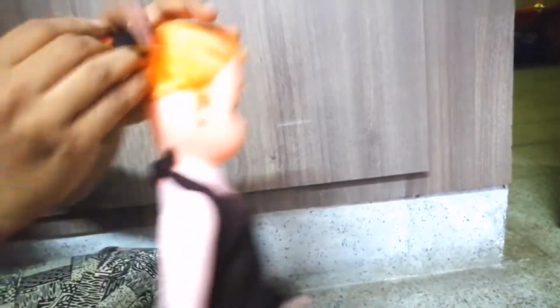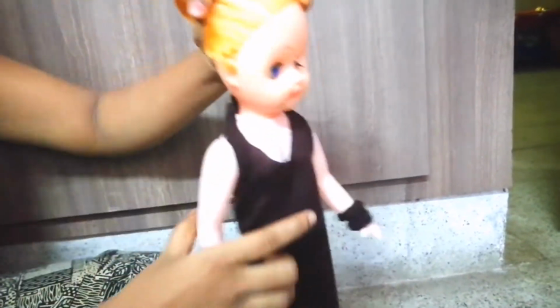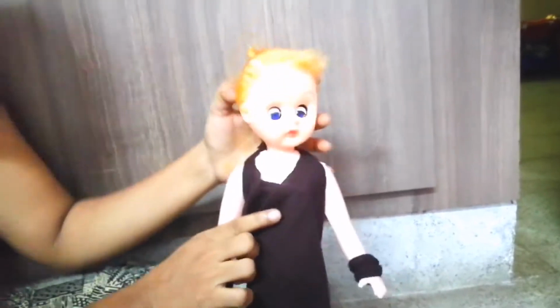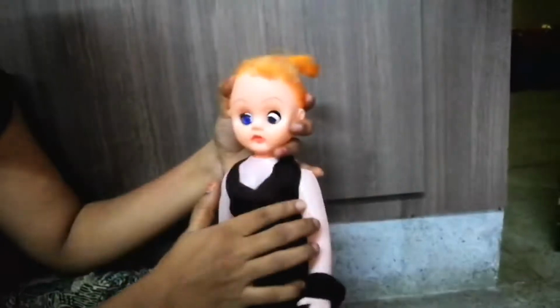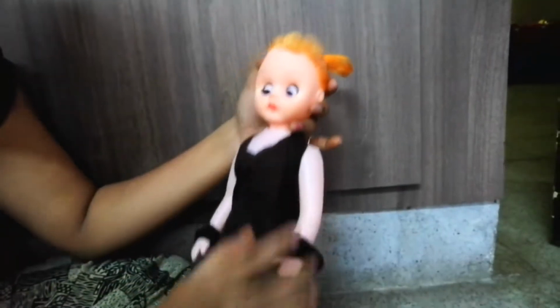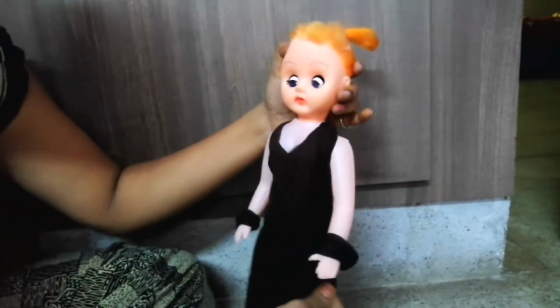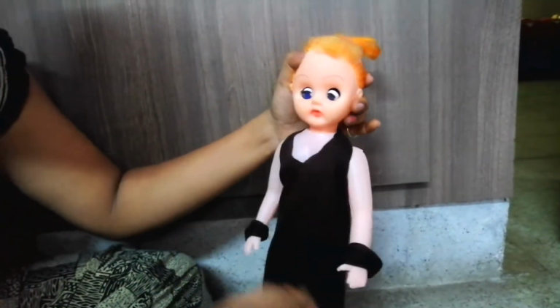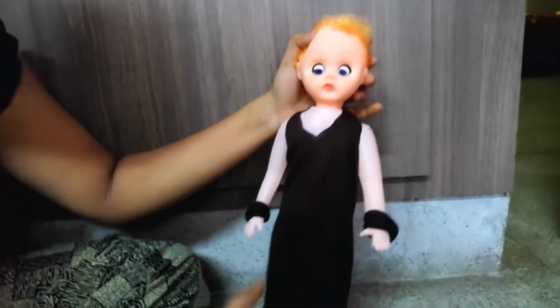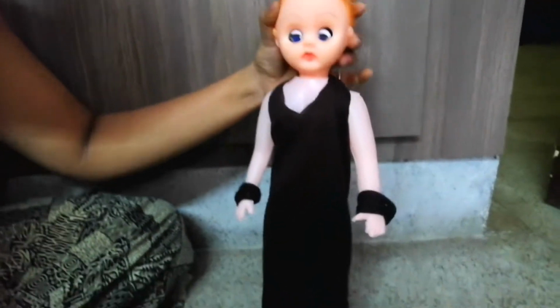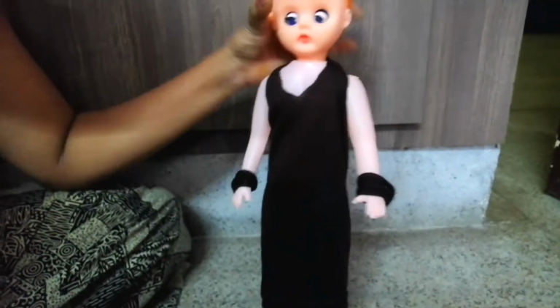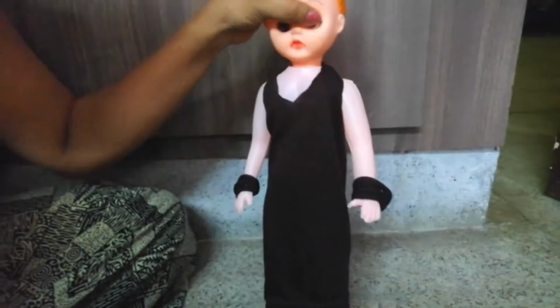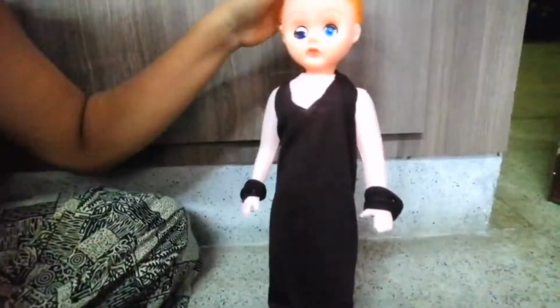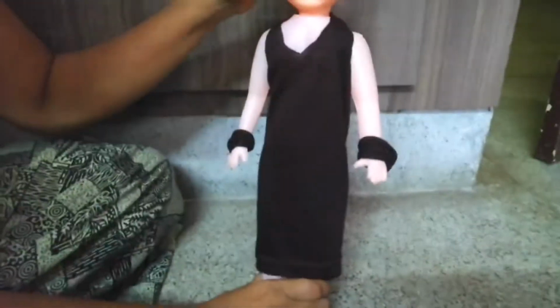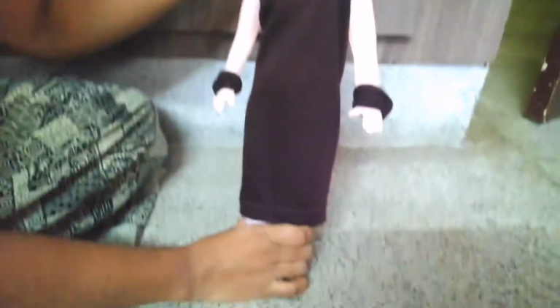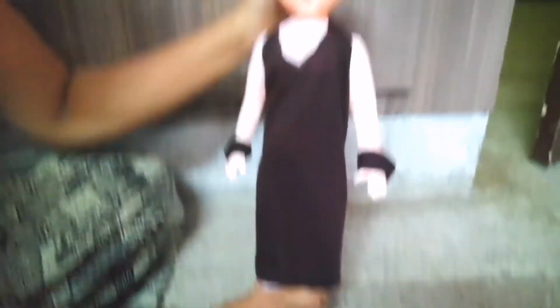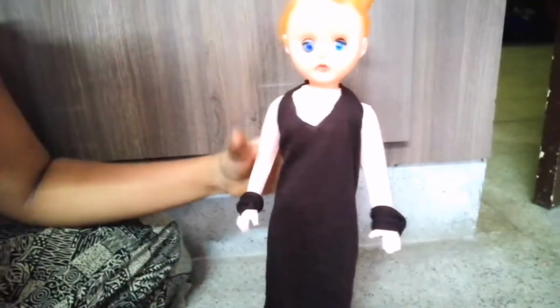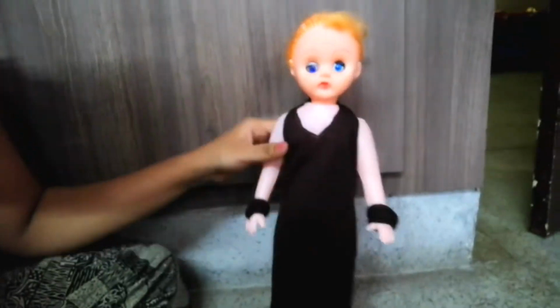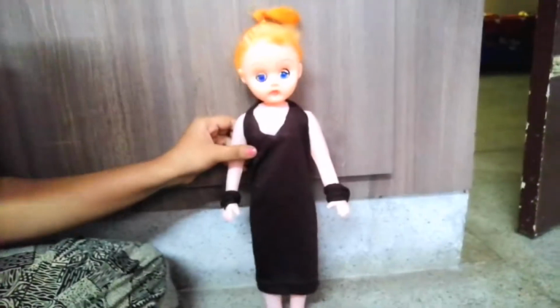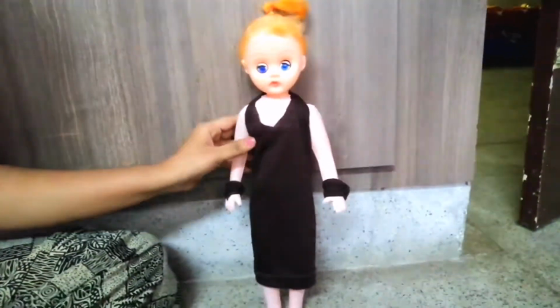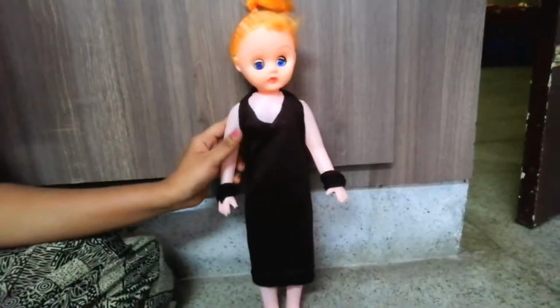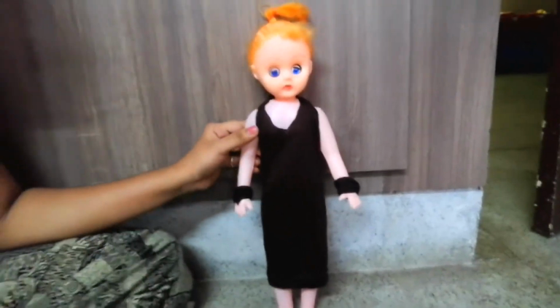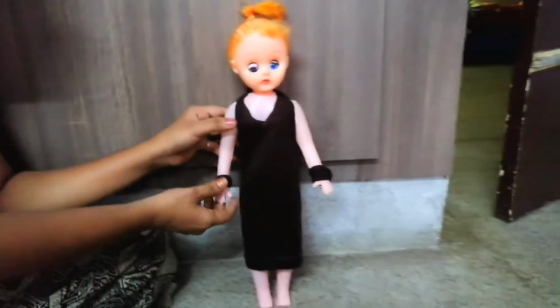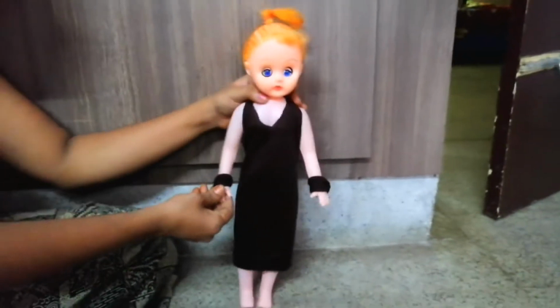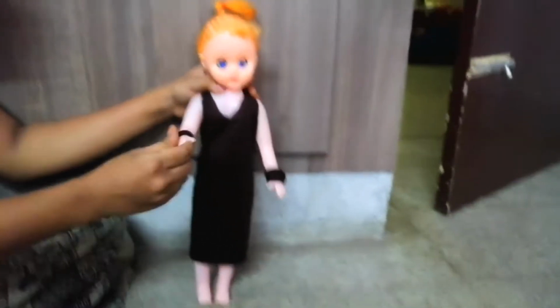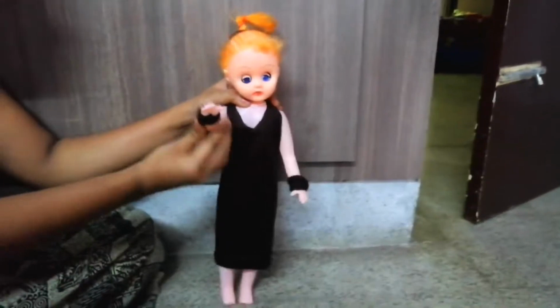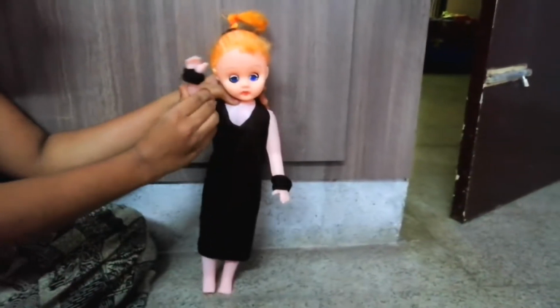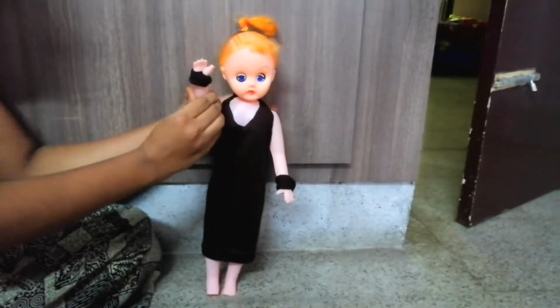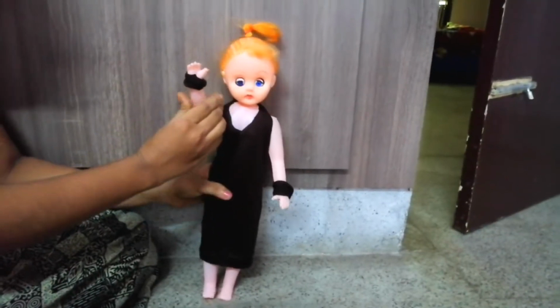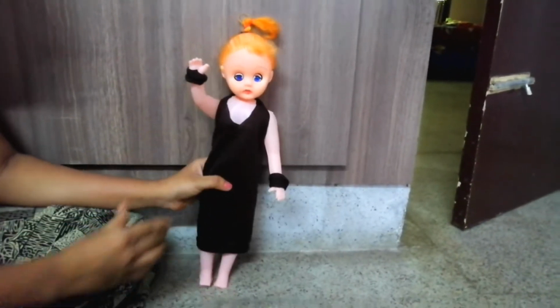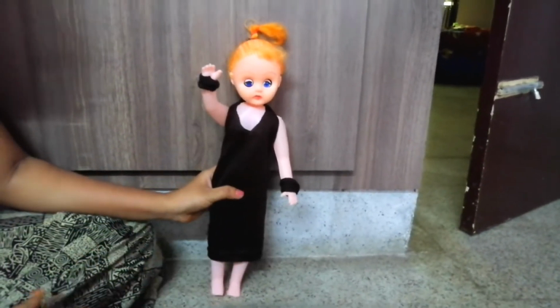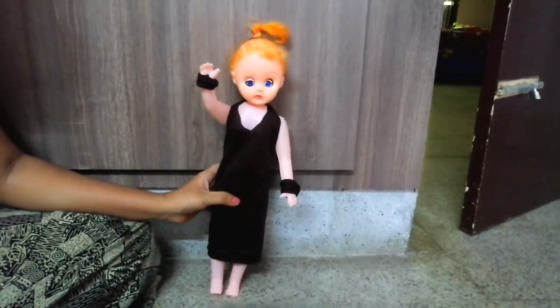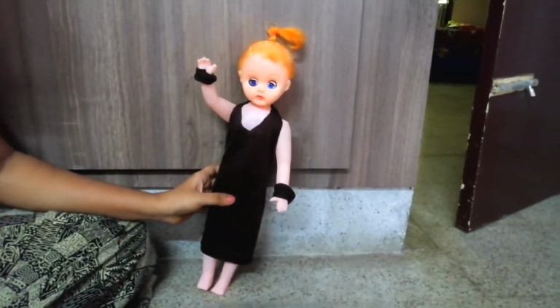You wanna make a dress. You can cut when you cut out and cut. You want to take both of those clothes?